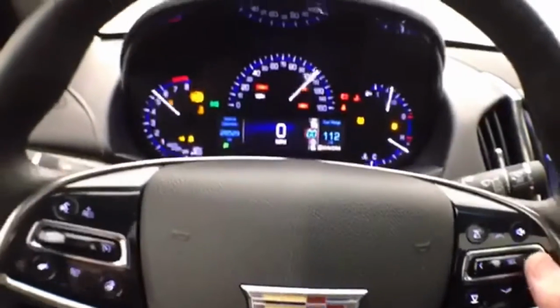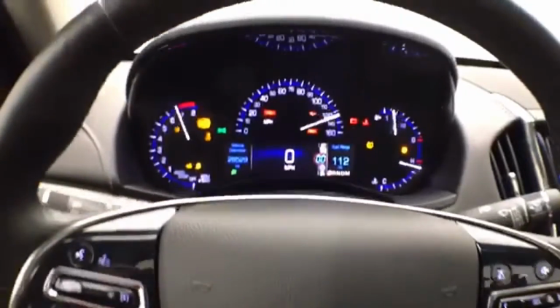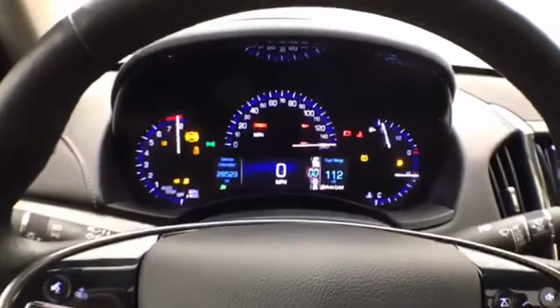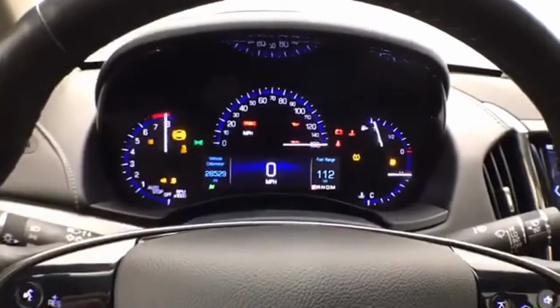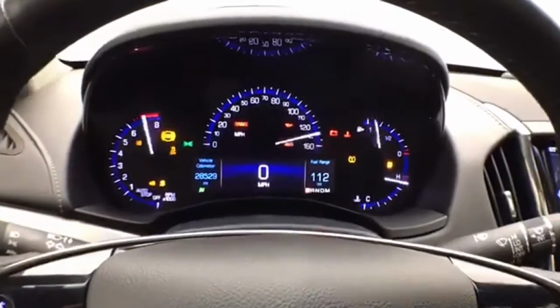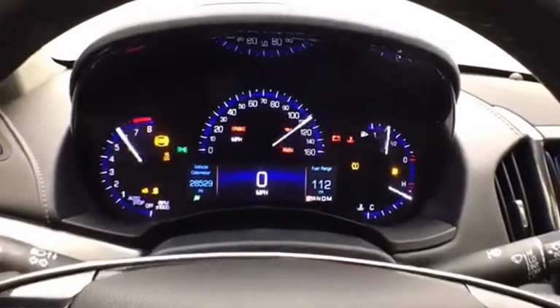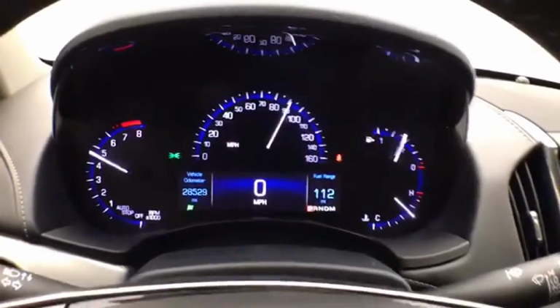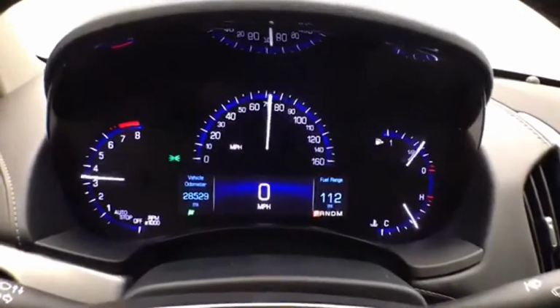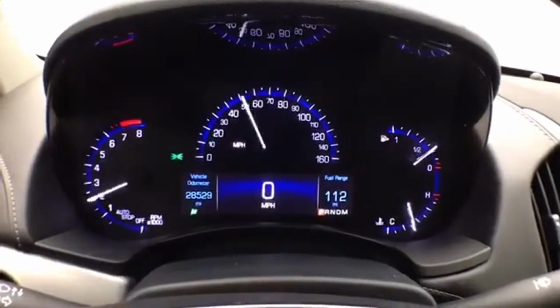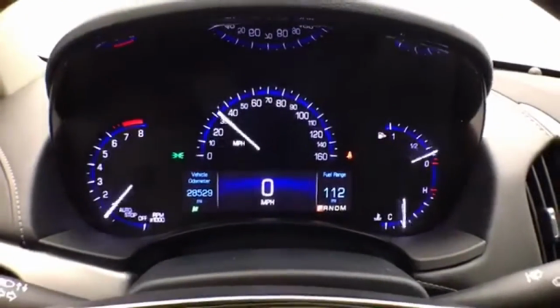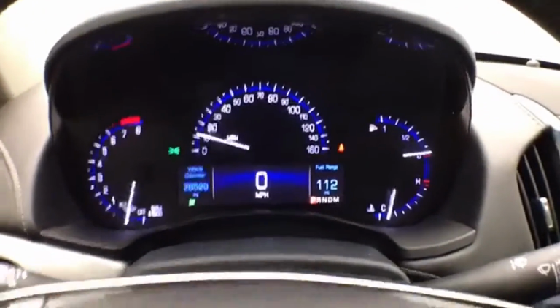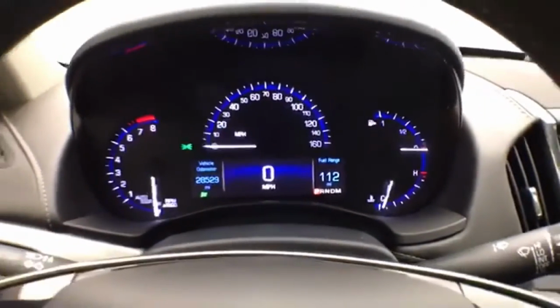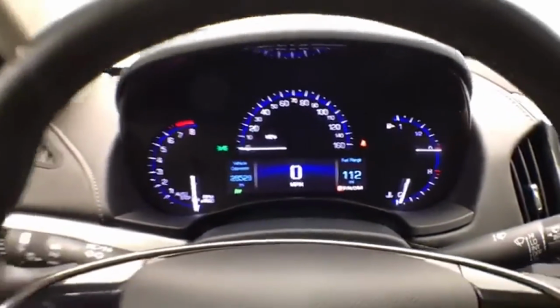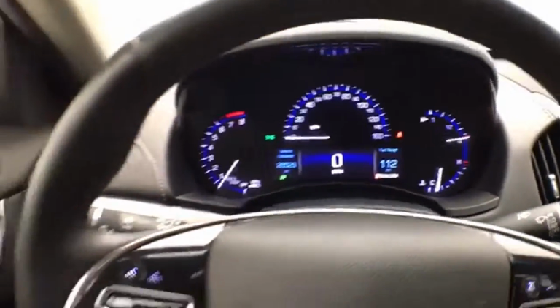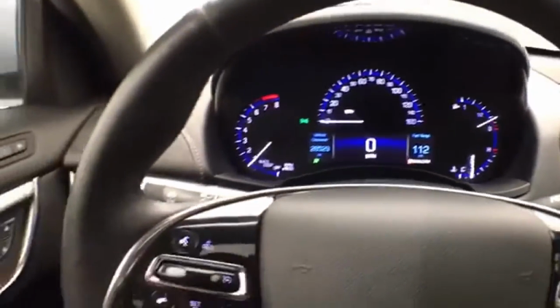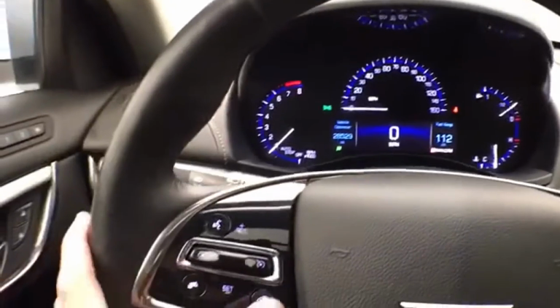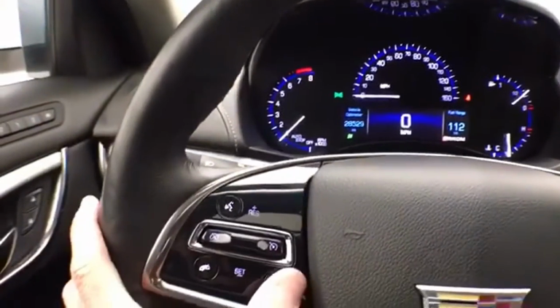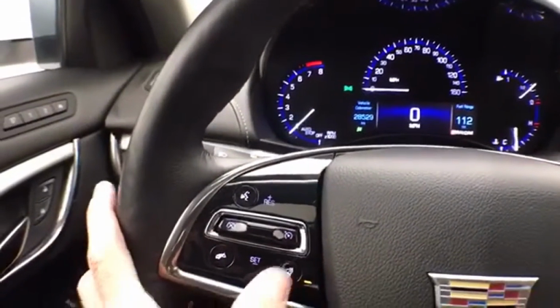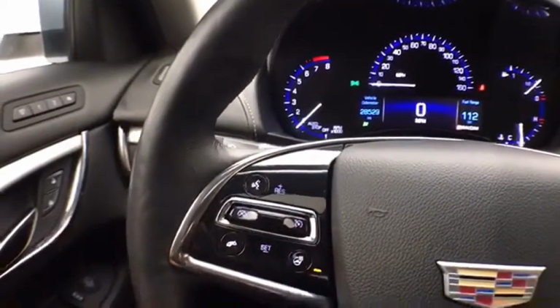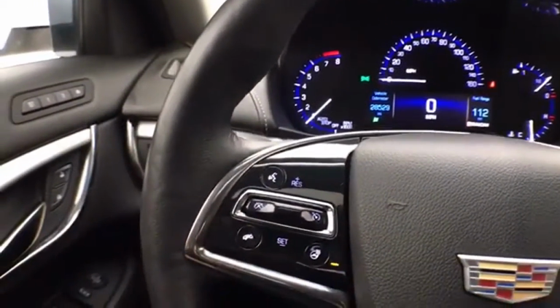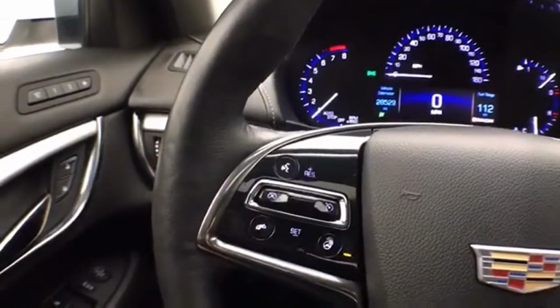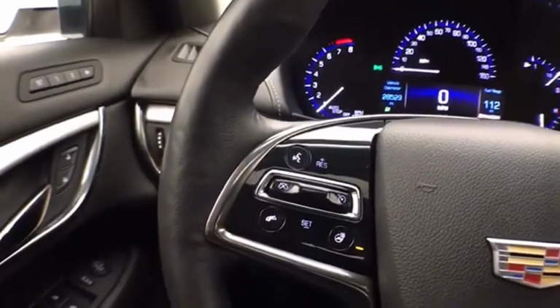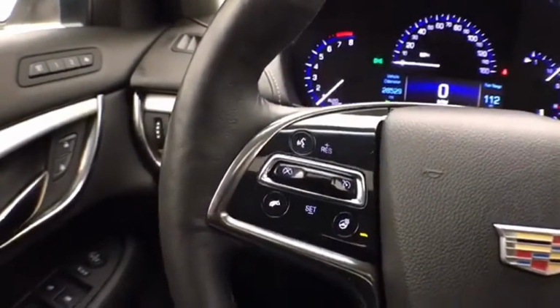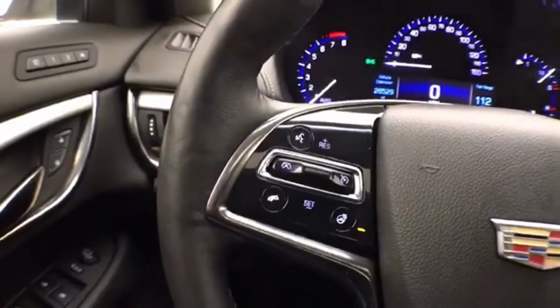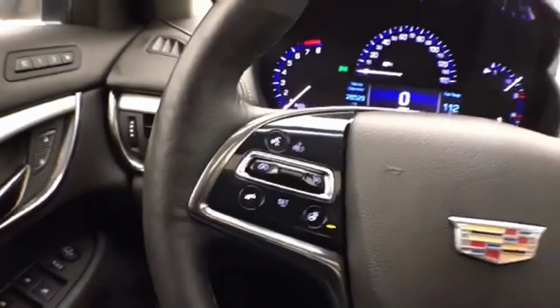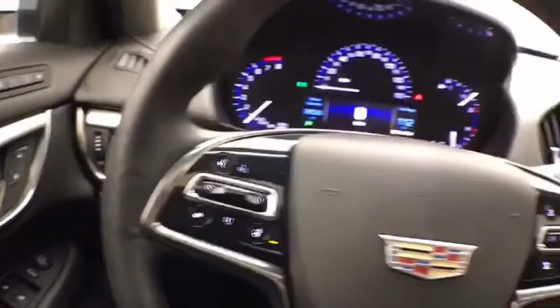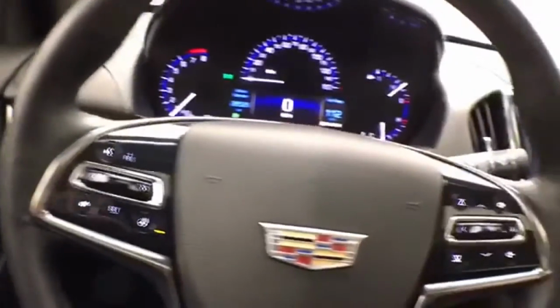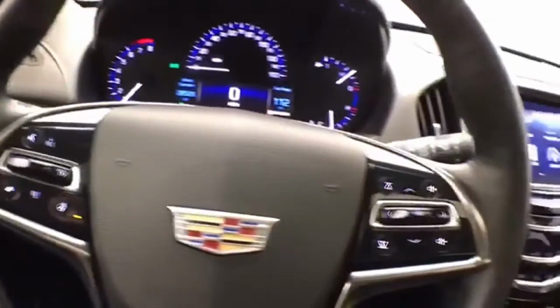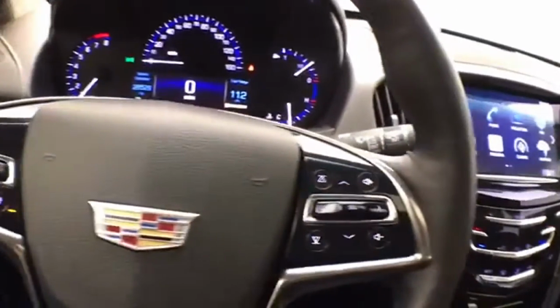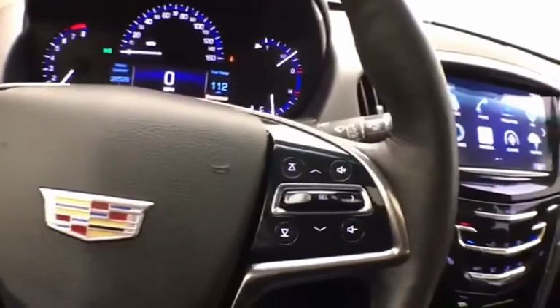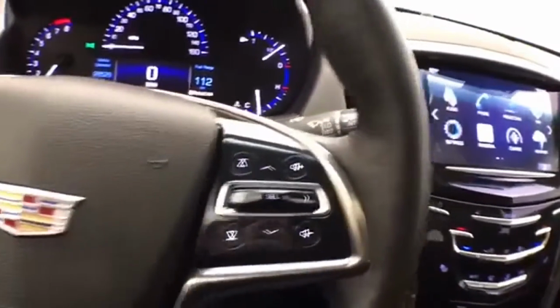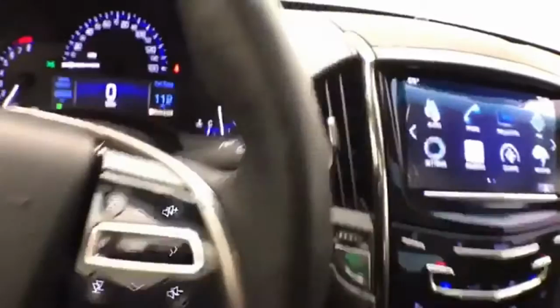Large, easy-to-read gauges, only 28,000 miles. Leather-wrapped steering wheel which is heated — great for those cold winter days — cruise control, and steering wheel-mounted audio controls.